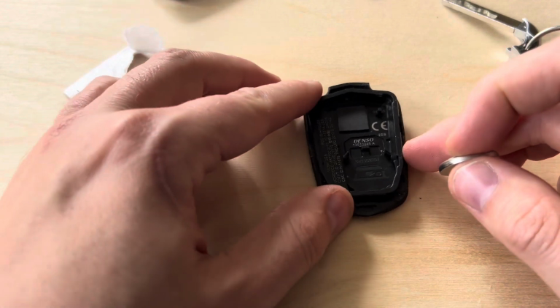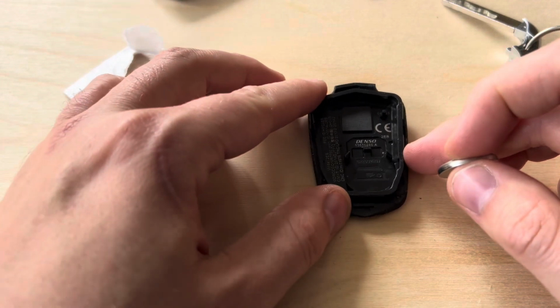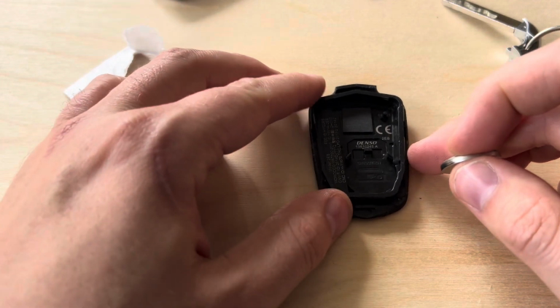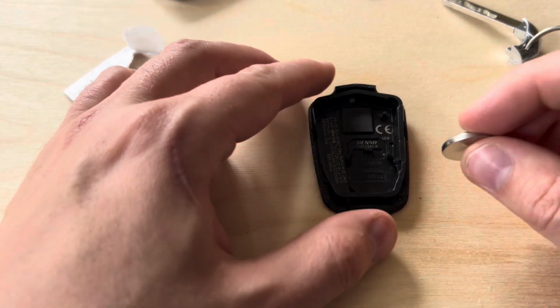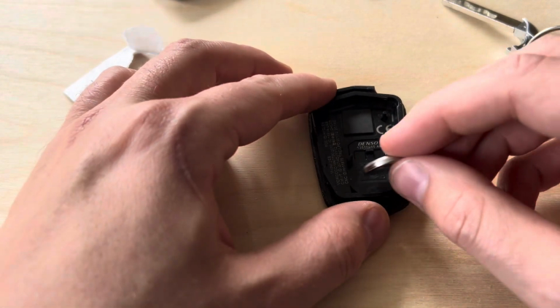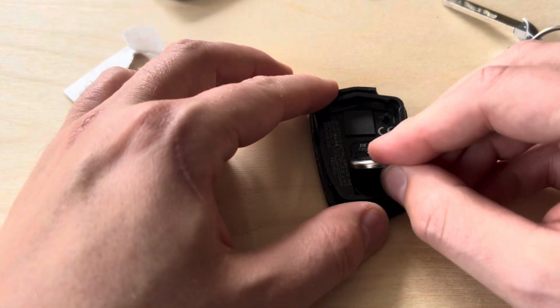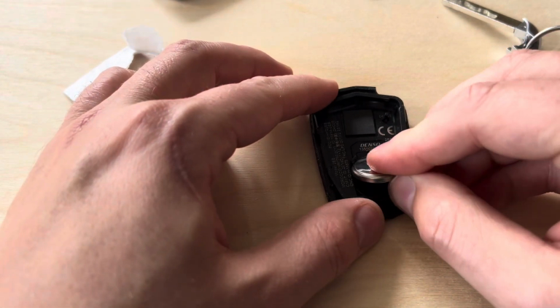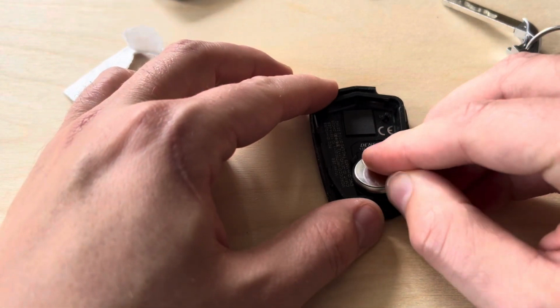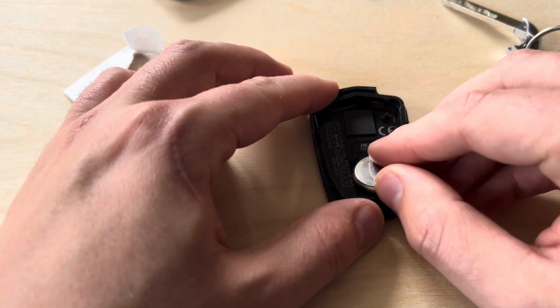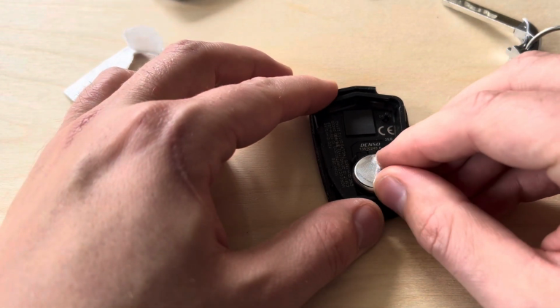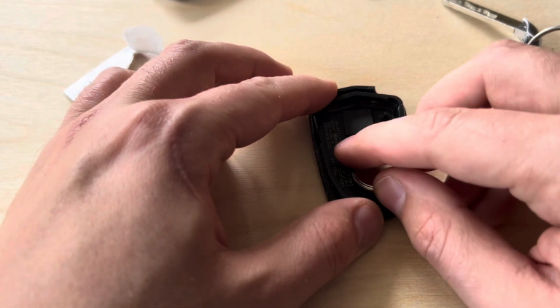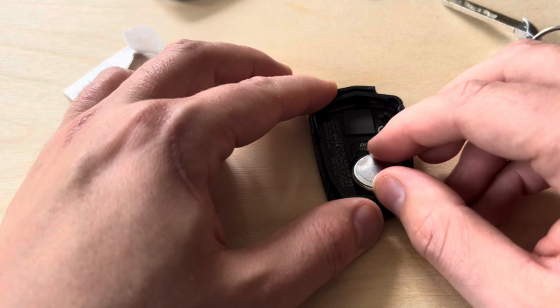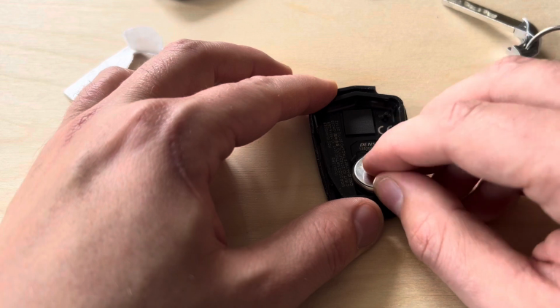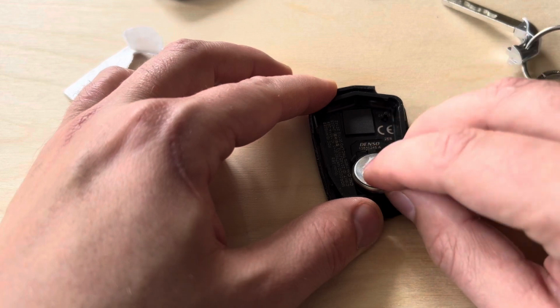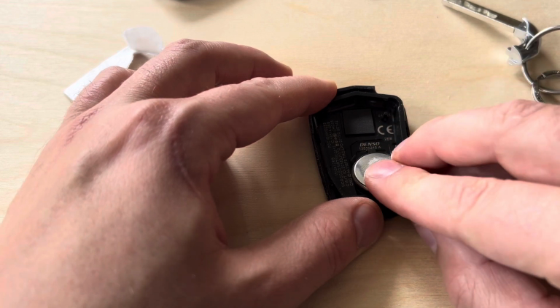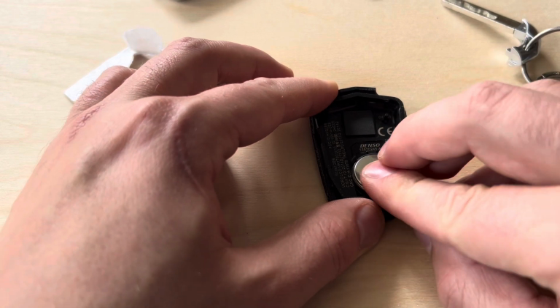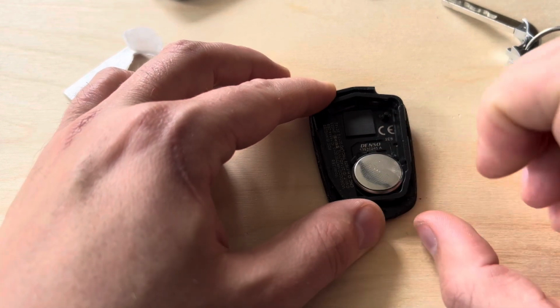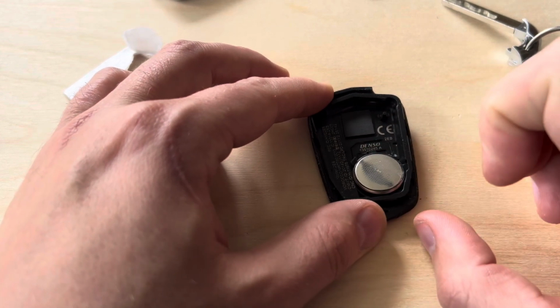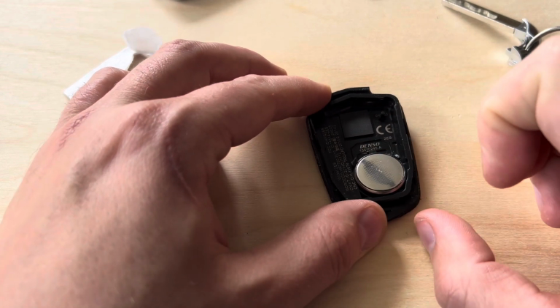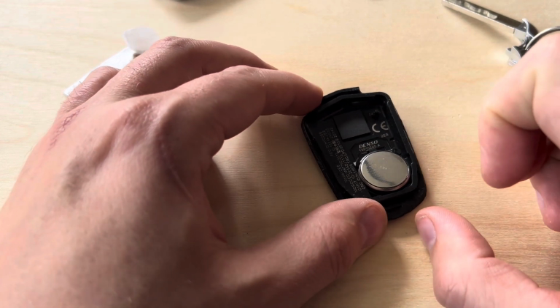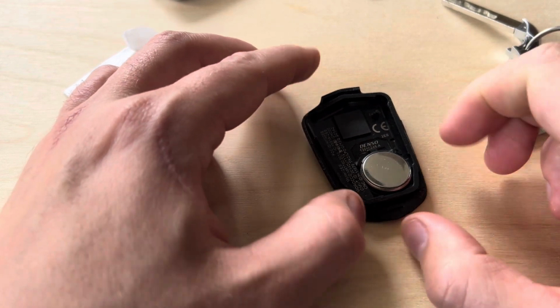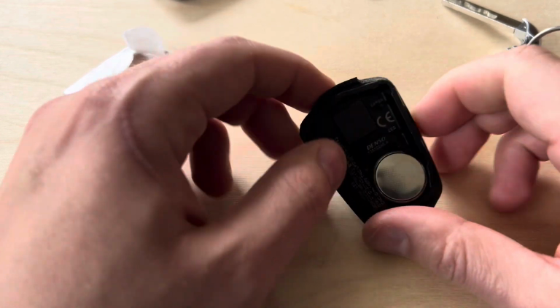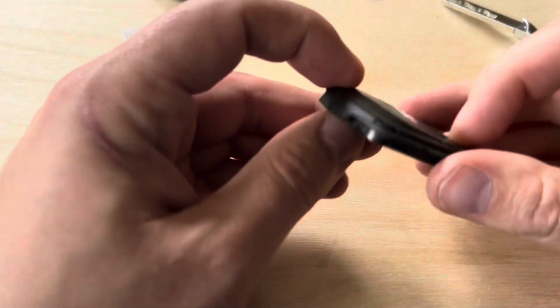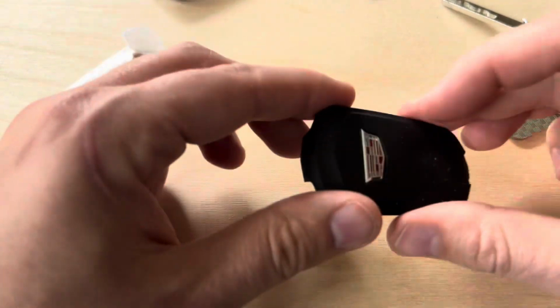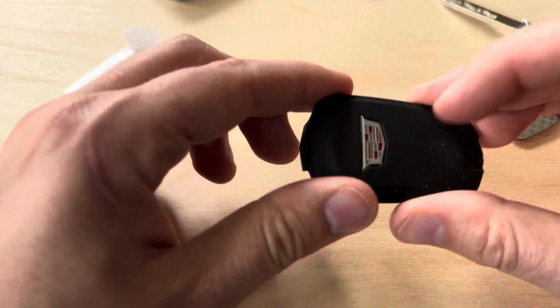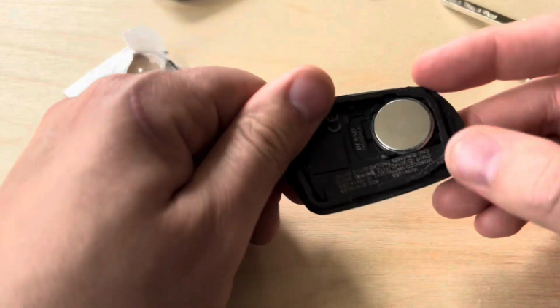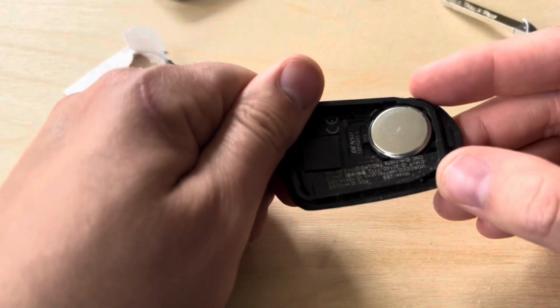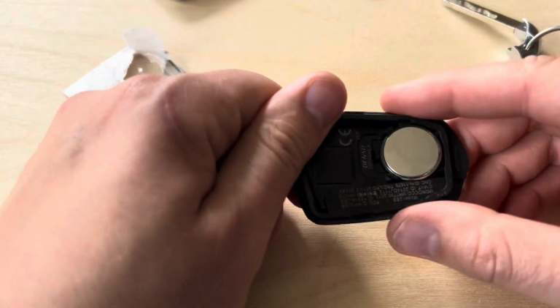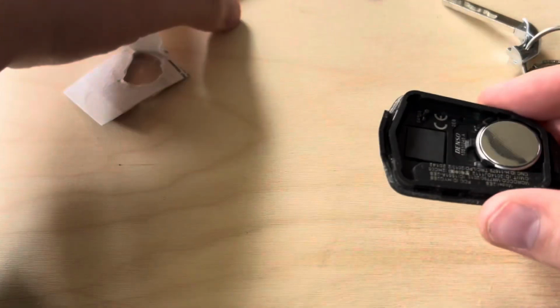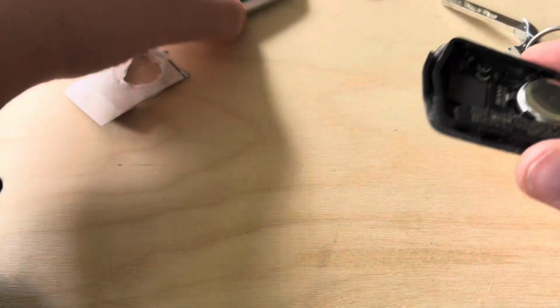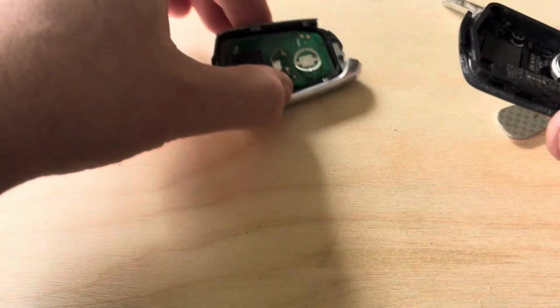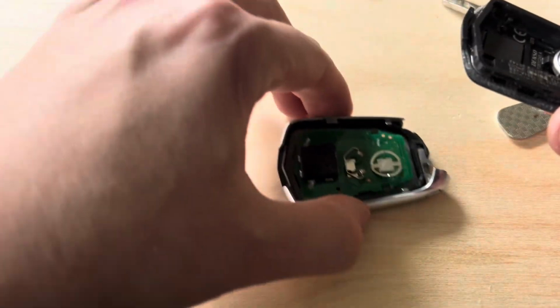Reinsert the battery — I like to push the battery against these three prongs here. Press it down and you'll hear a clicking noise. Just make sure the battery is secure.